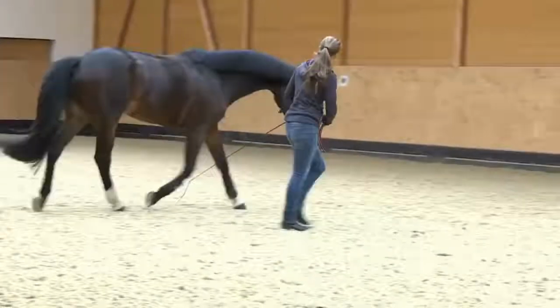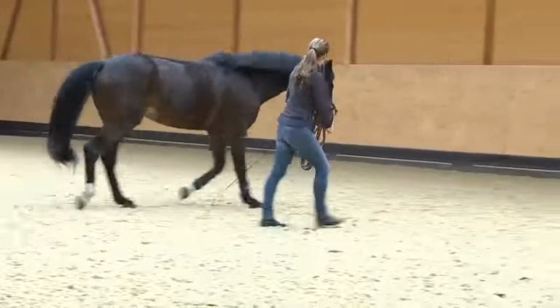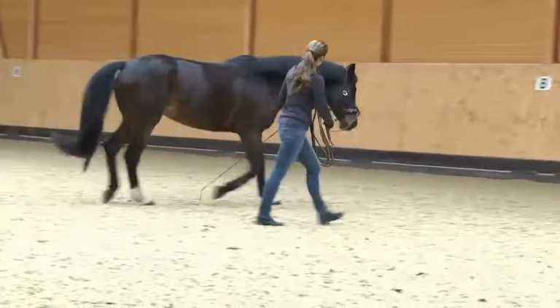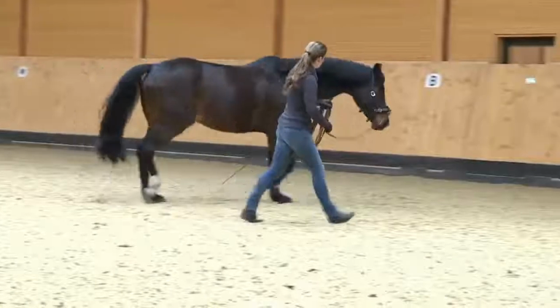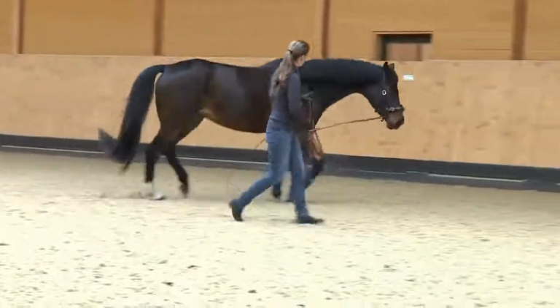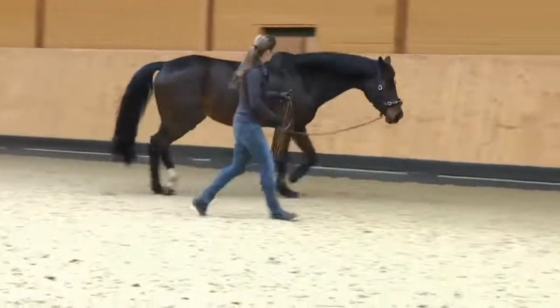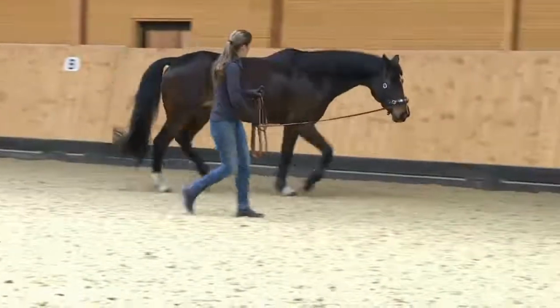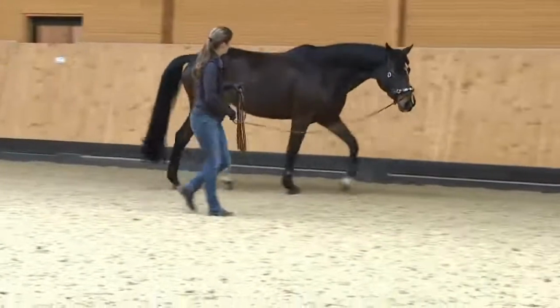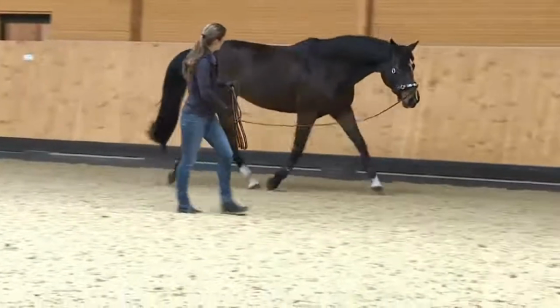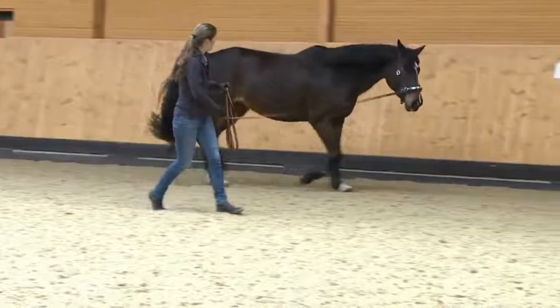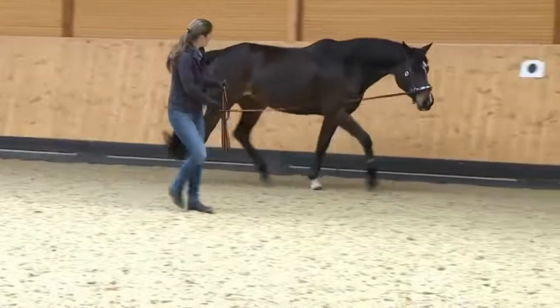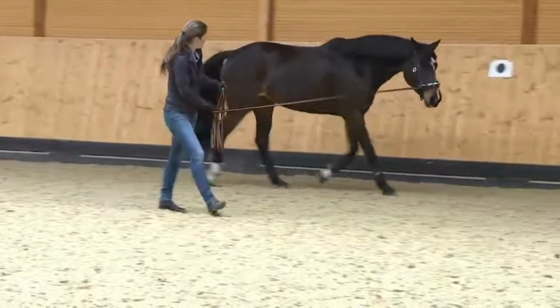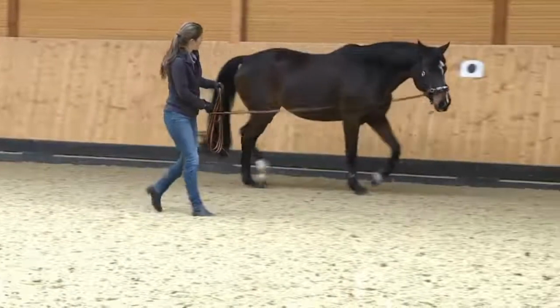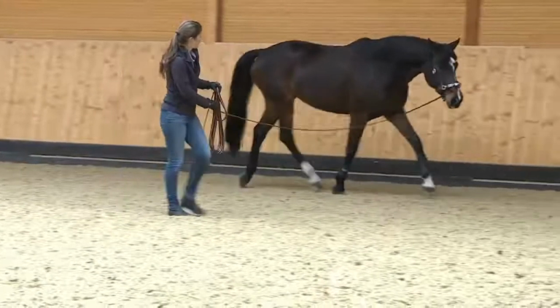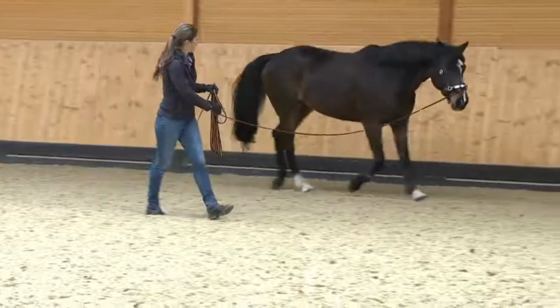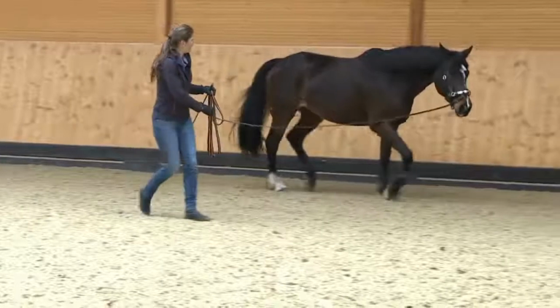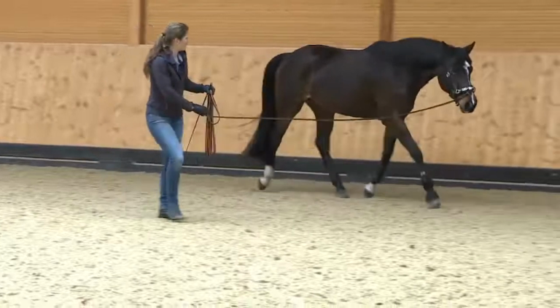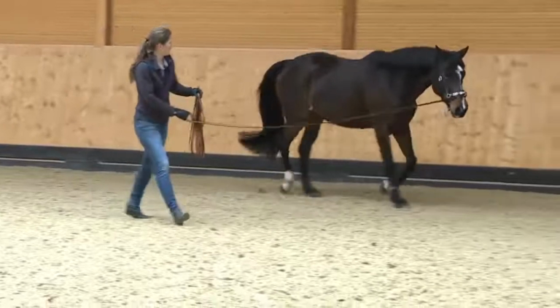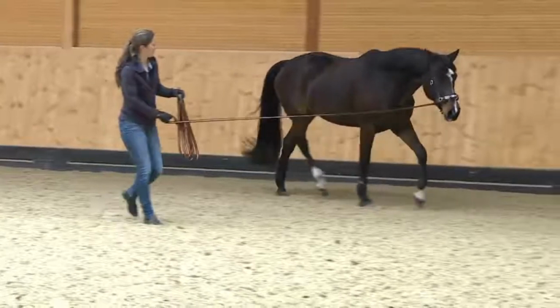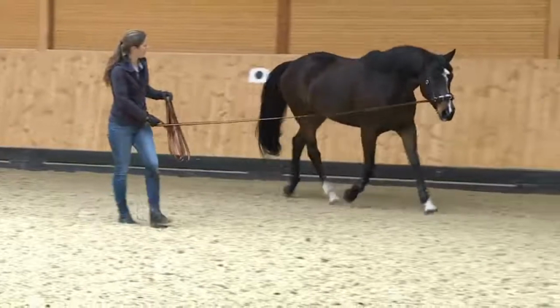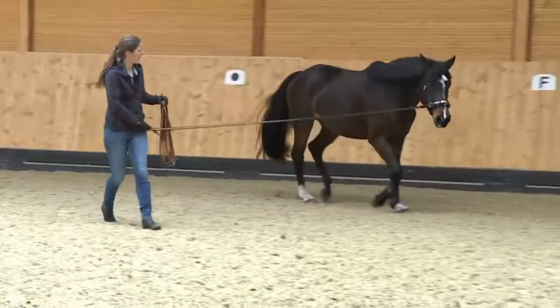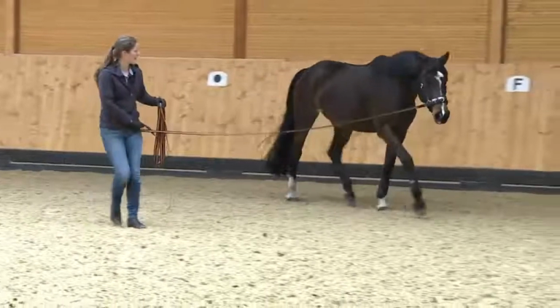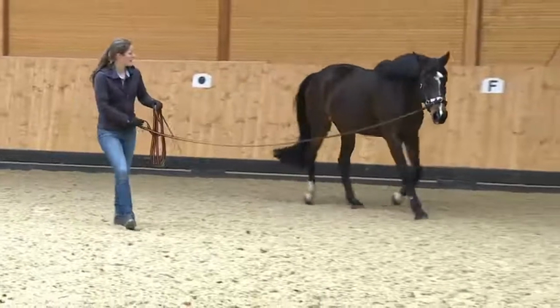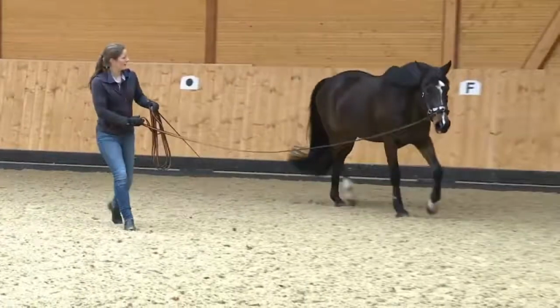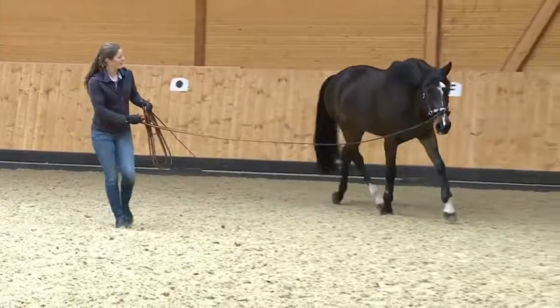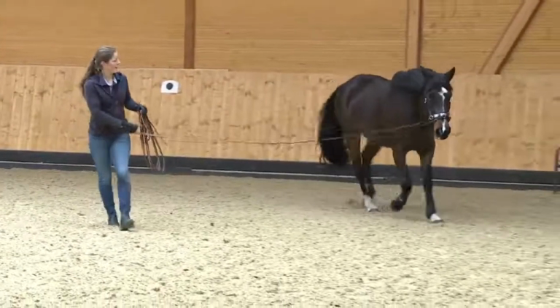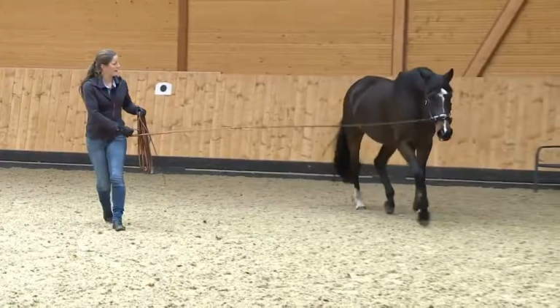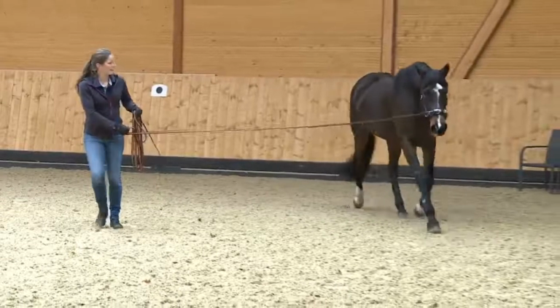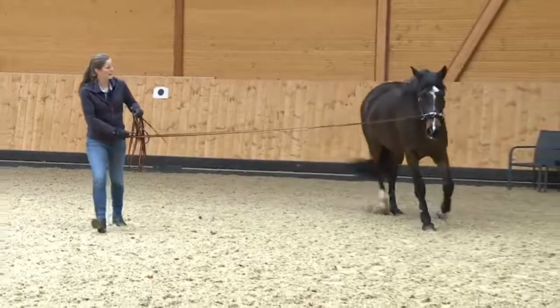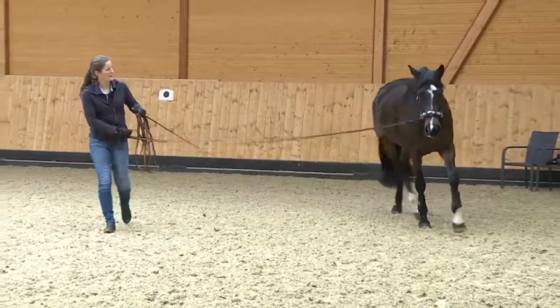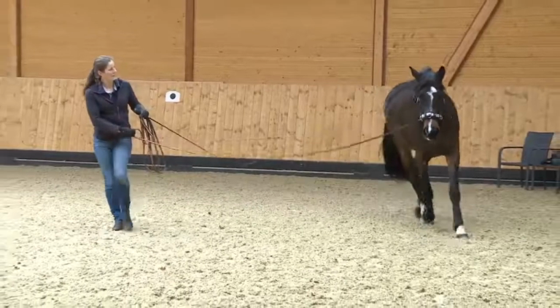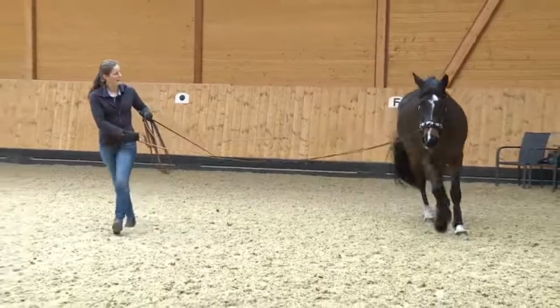Once they have learned how to move well on the lunge, the horses will be supple and balanced in their shoulders. They bend their whole body, engage their hindquarters and show a positive tension through the top line. Their backs swing upward.